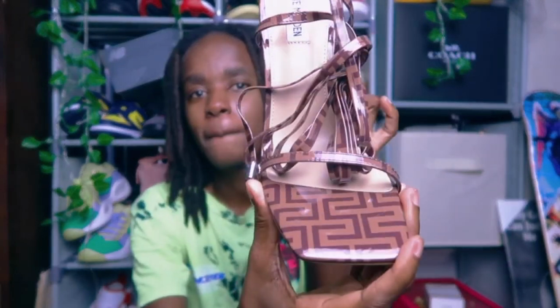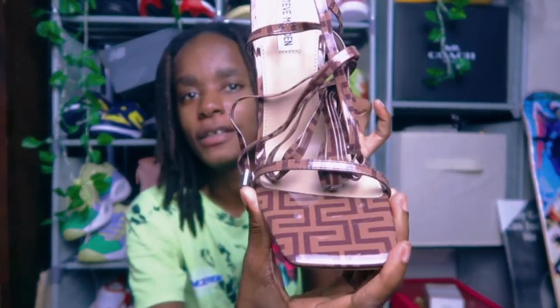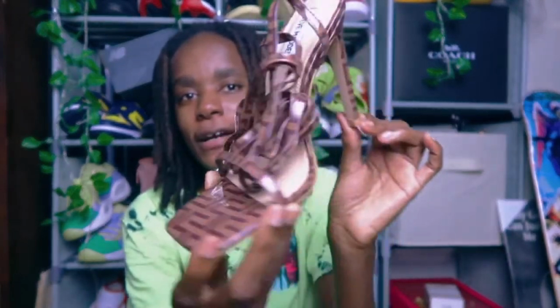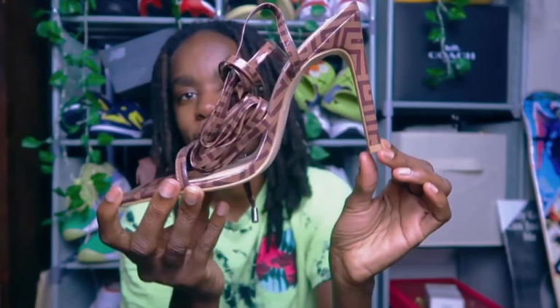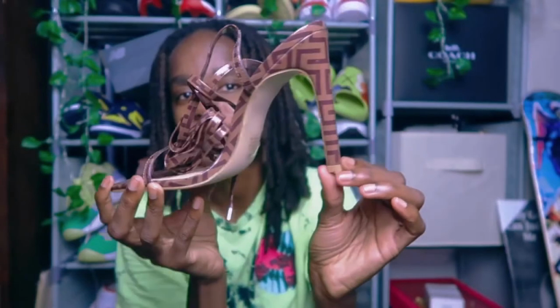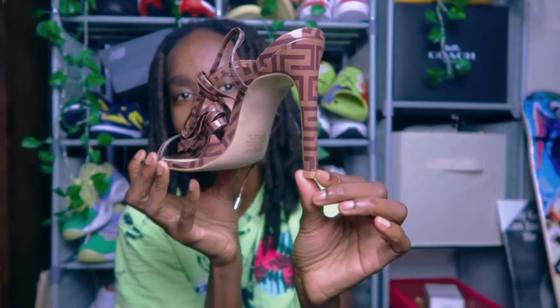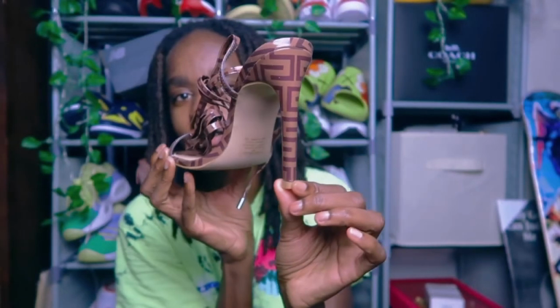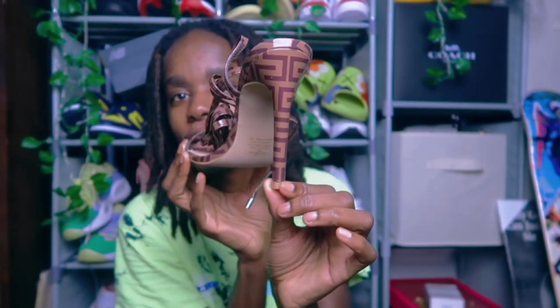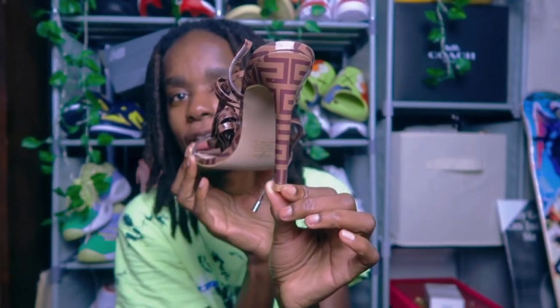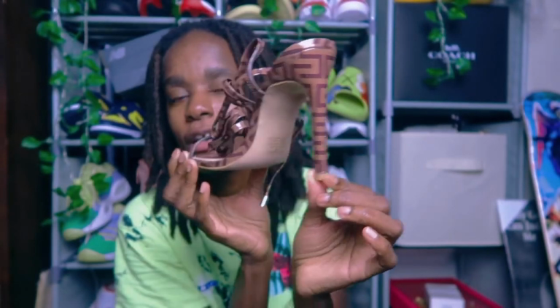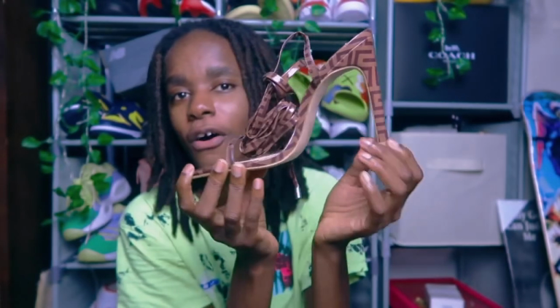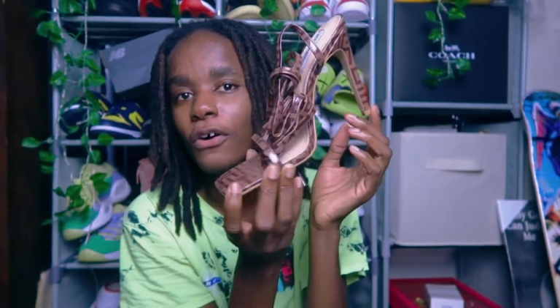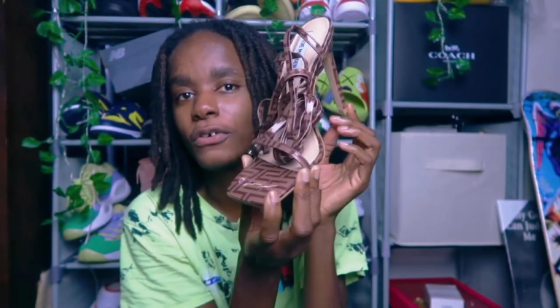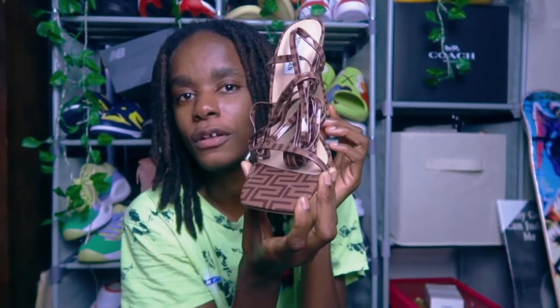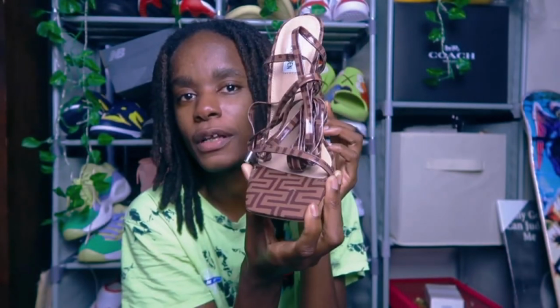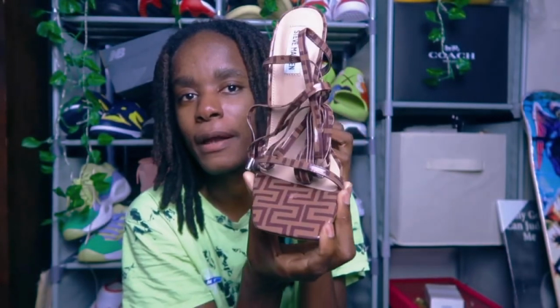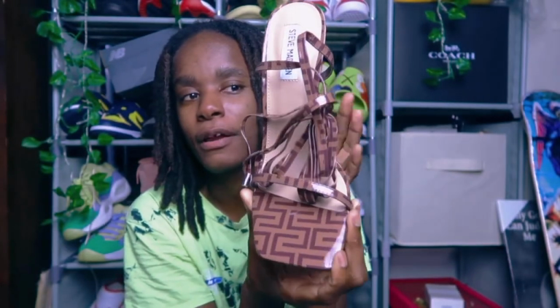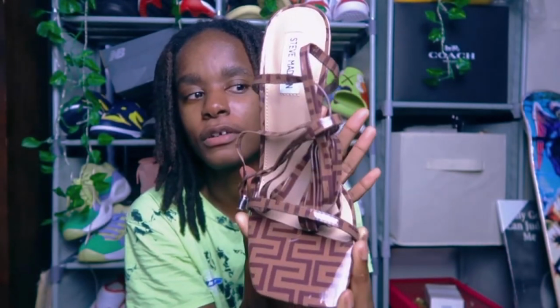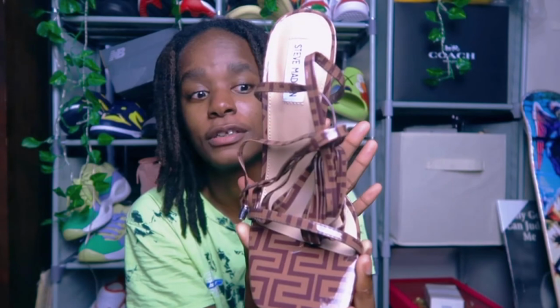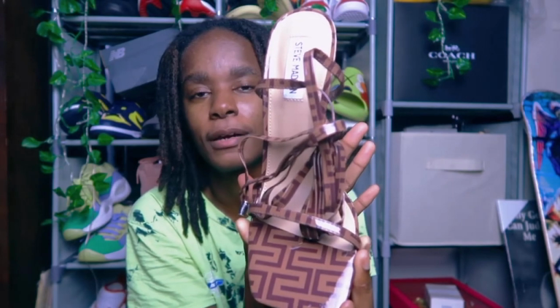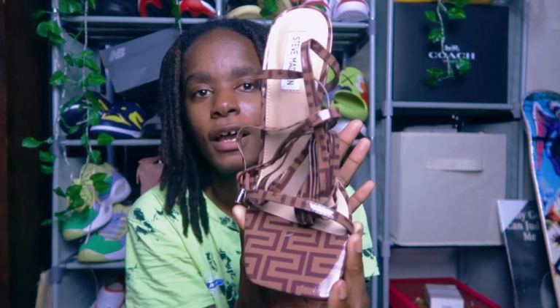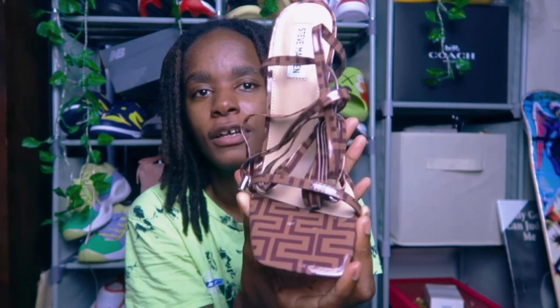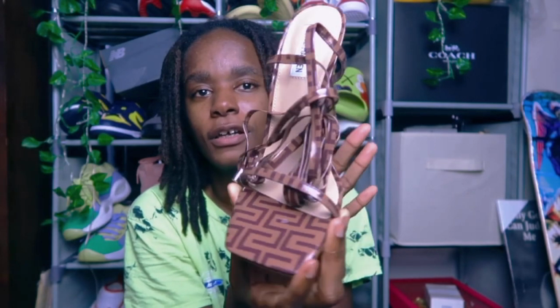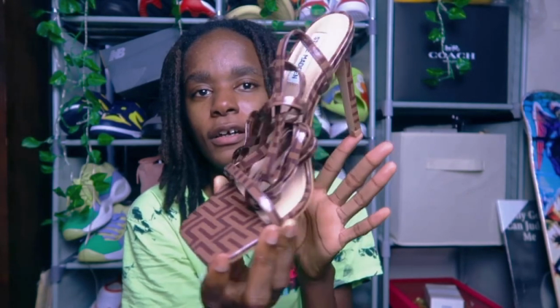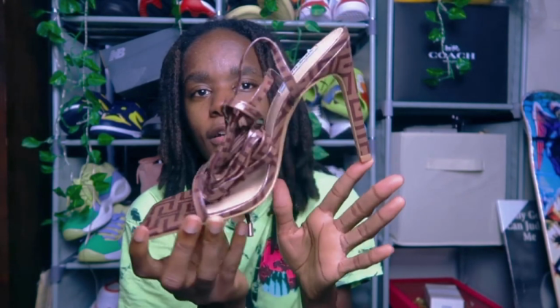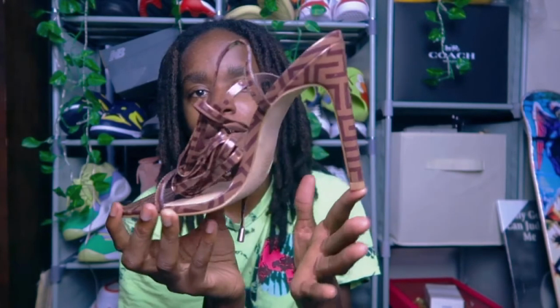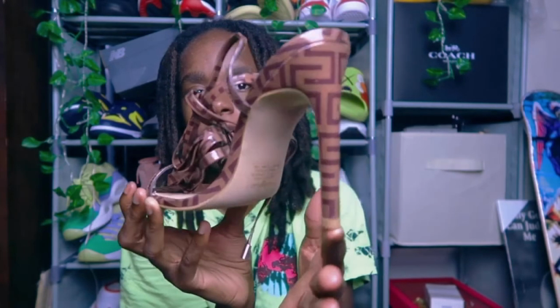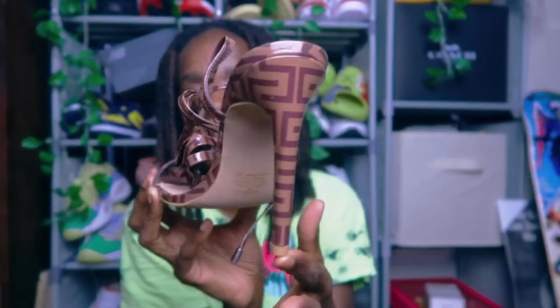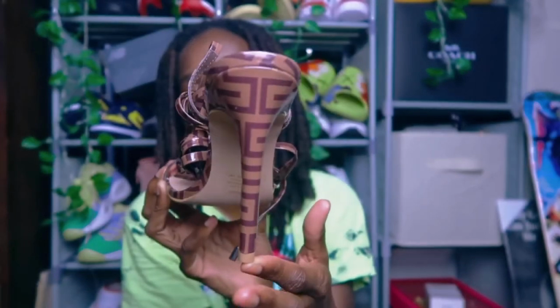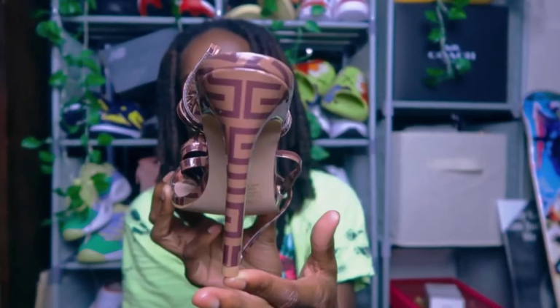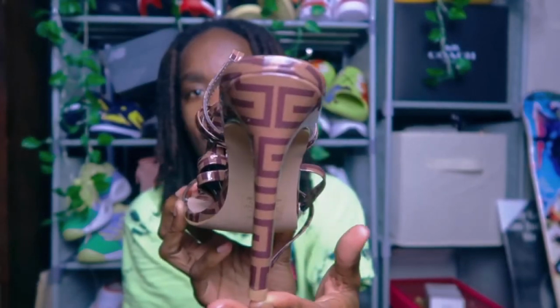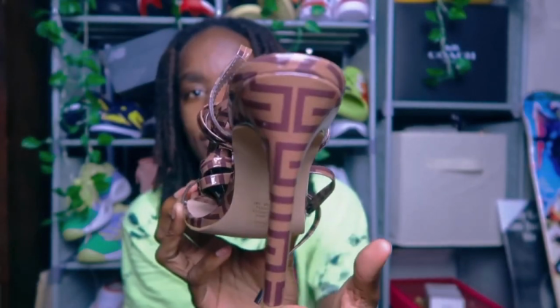These are definitely going to be in a haul or a lookbook that I might plan on doing sometime. I just want to give you guys a close-up of the shoe.